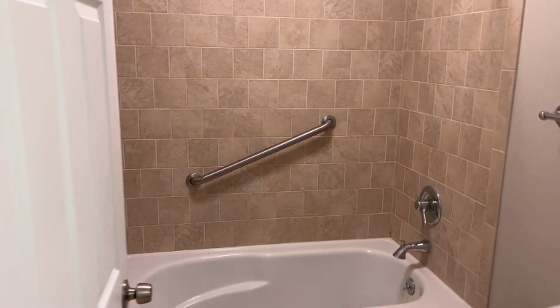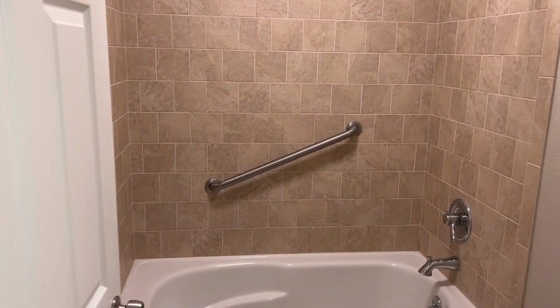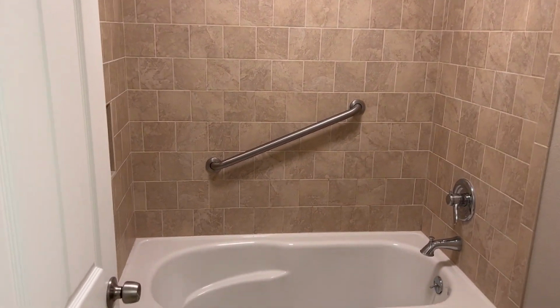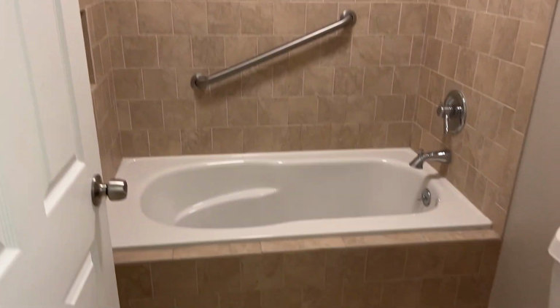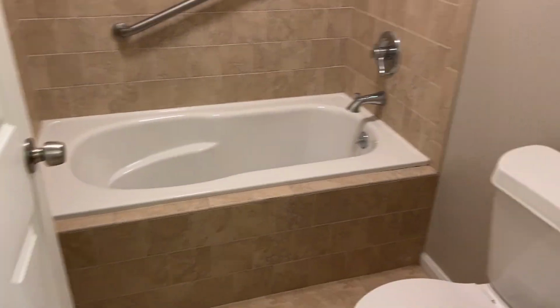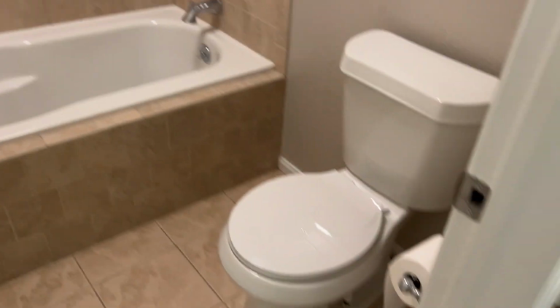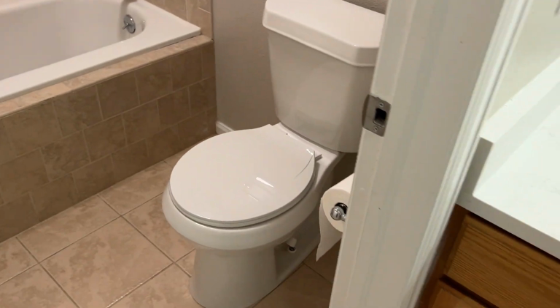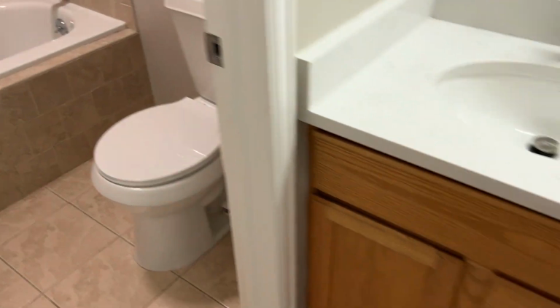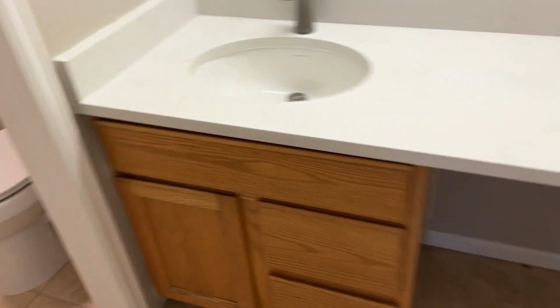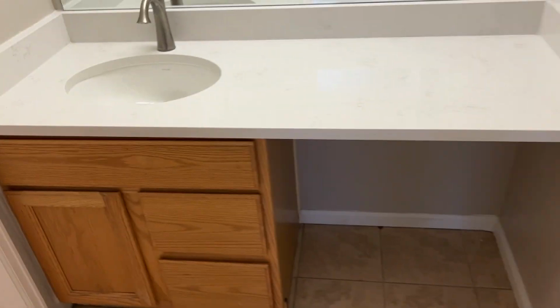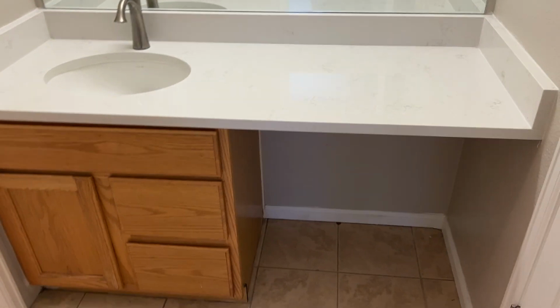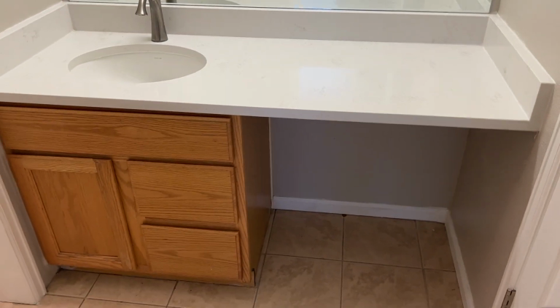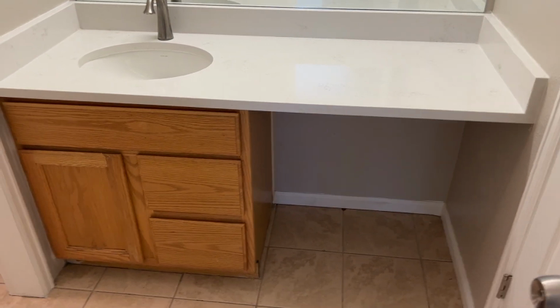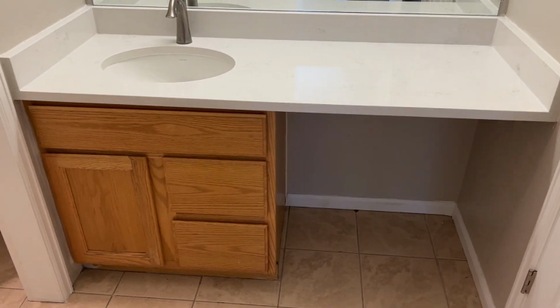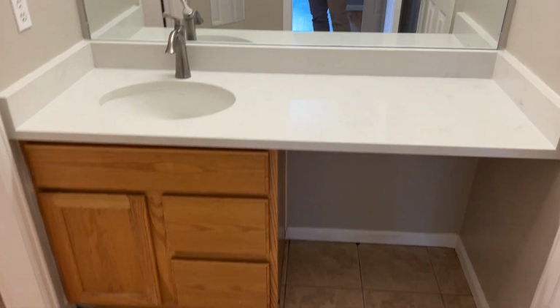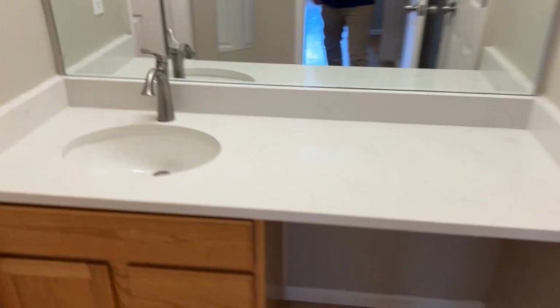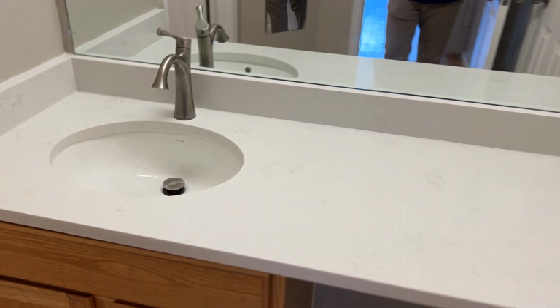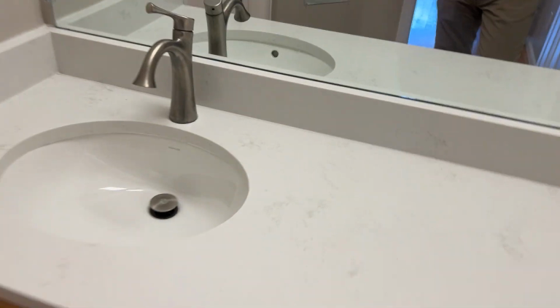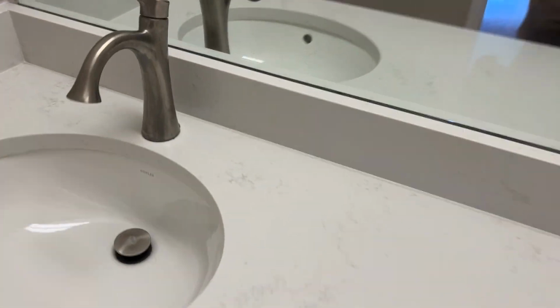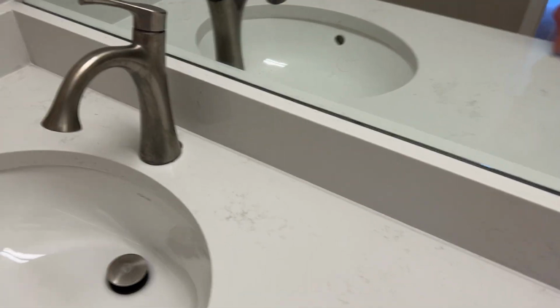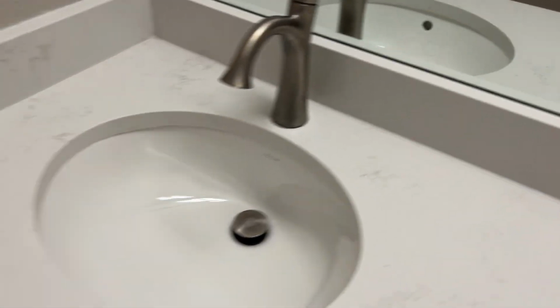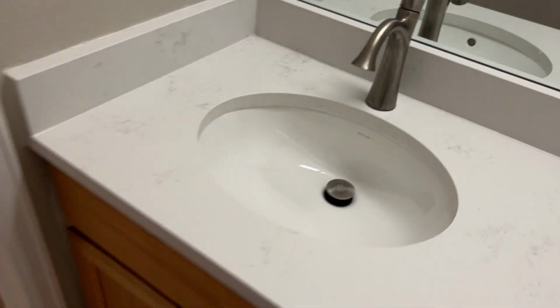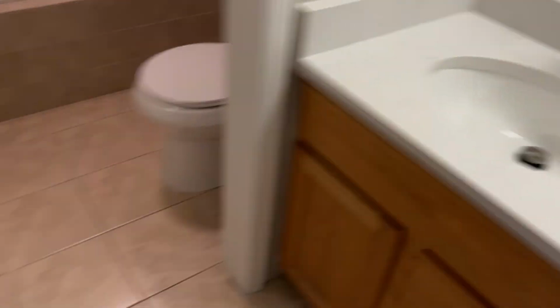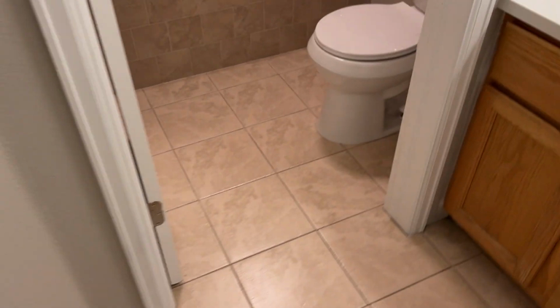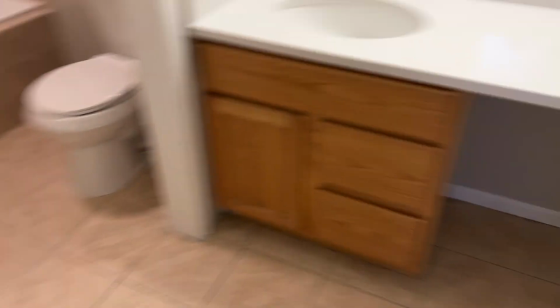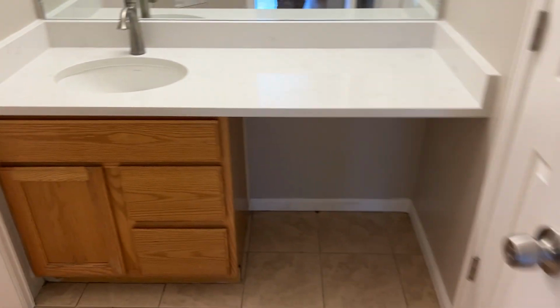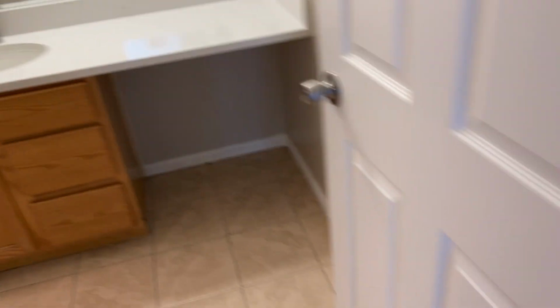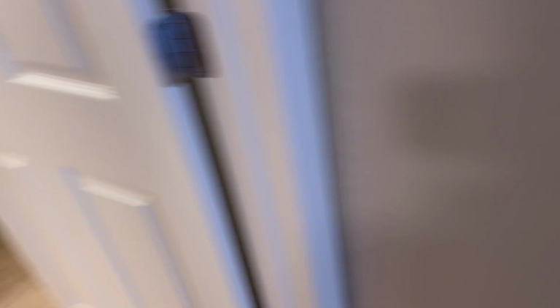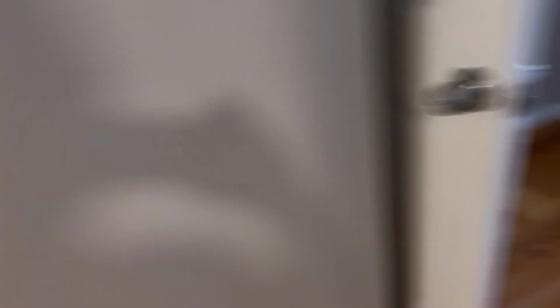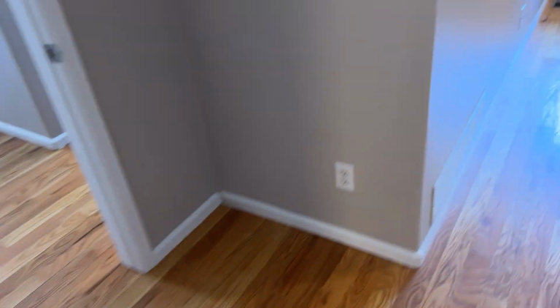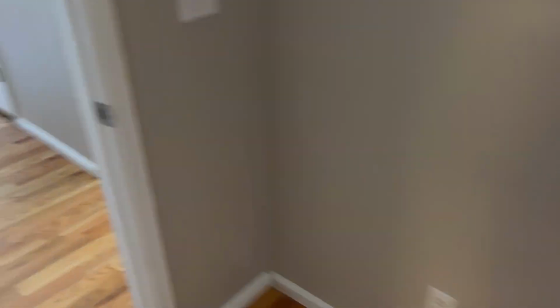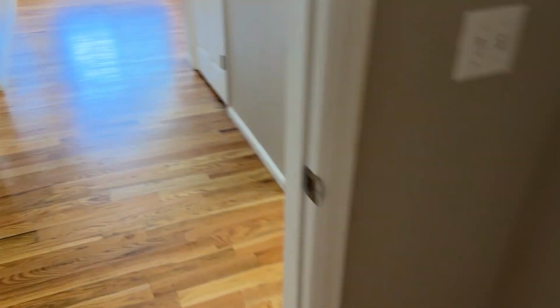Updated tile and bathtub — quartz countertops, all new hardware and everything. So that's the master.